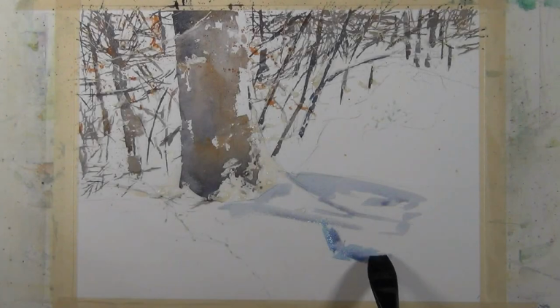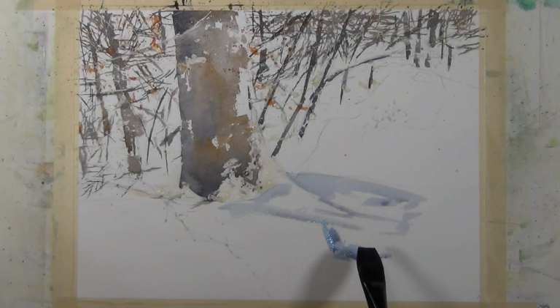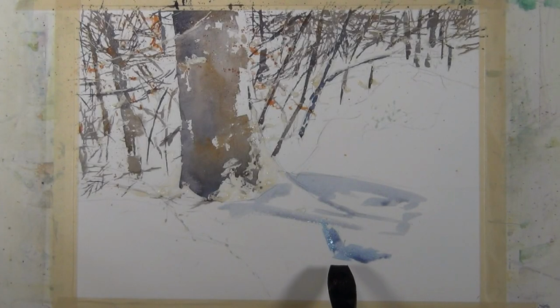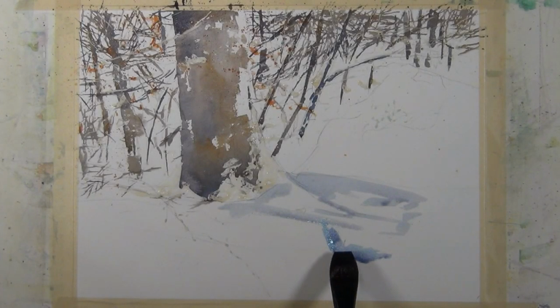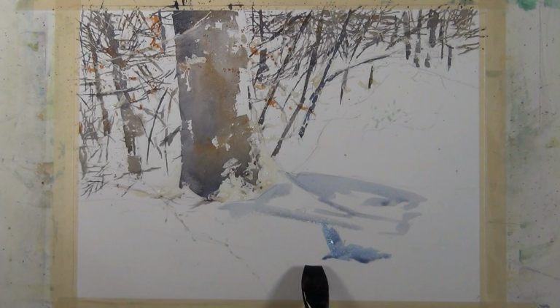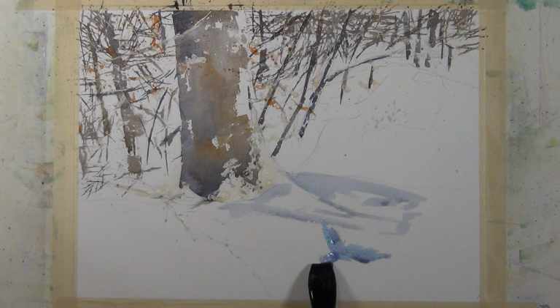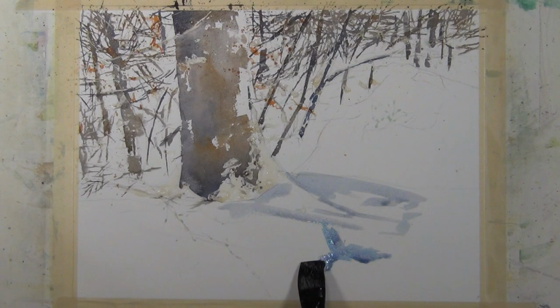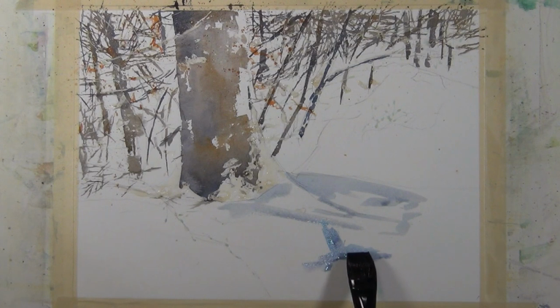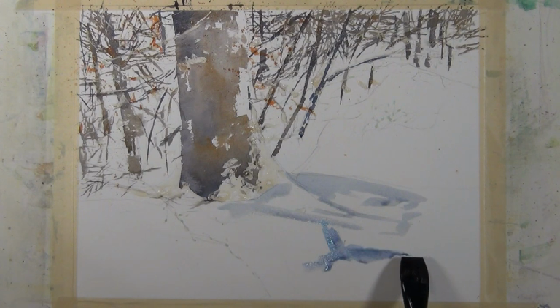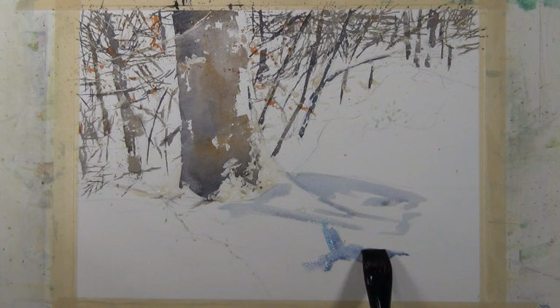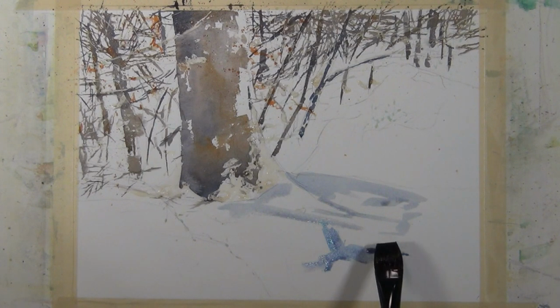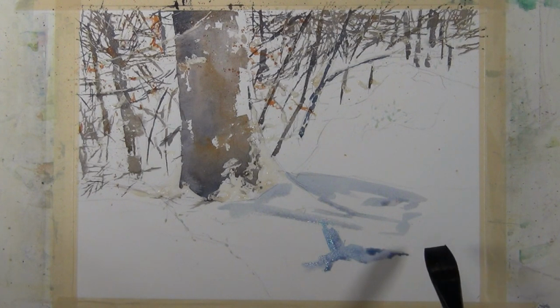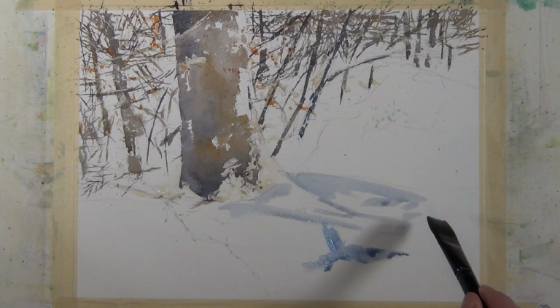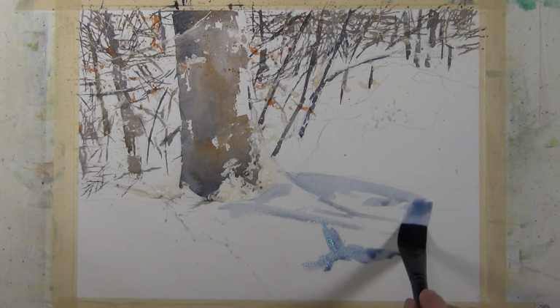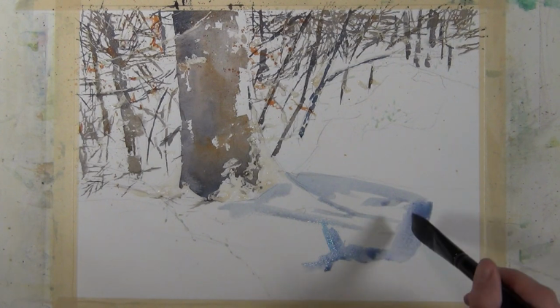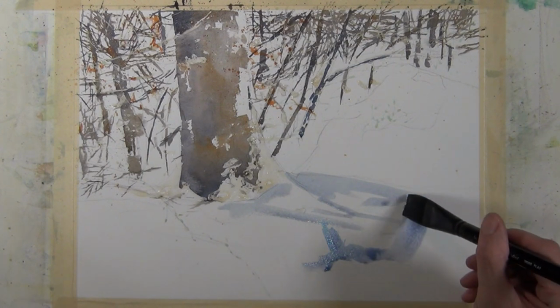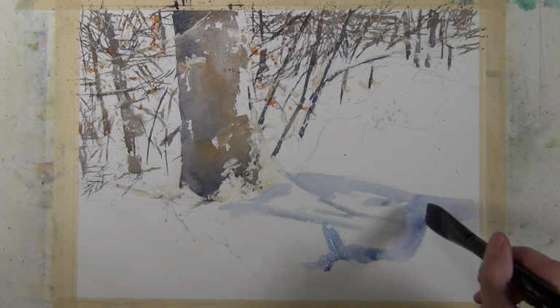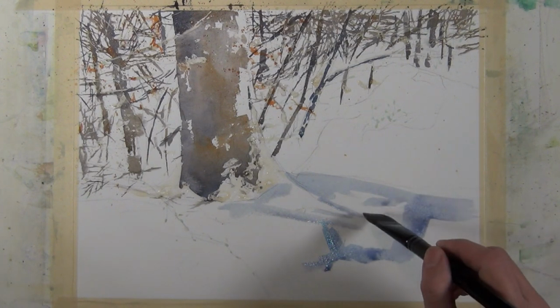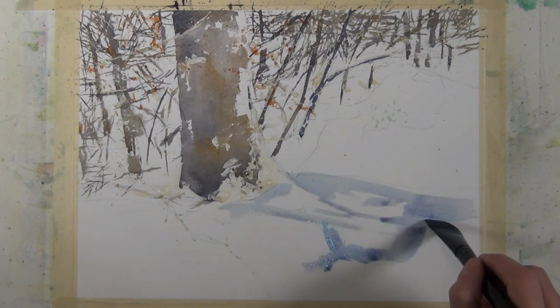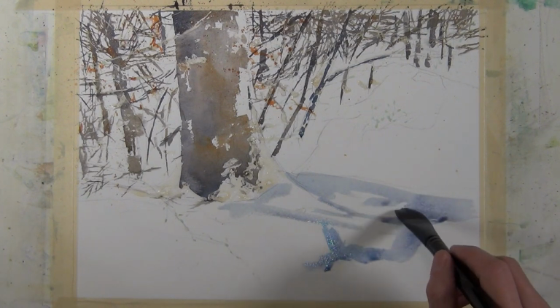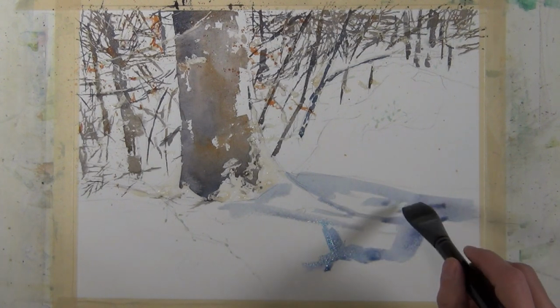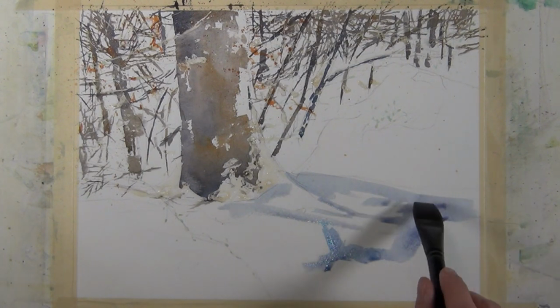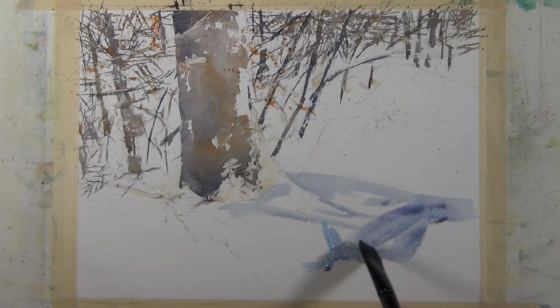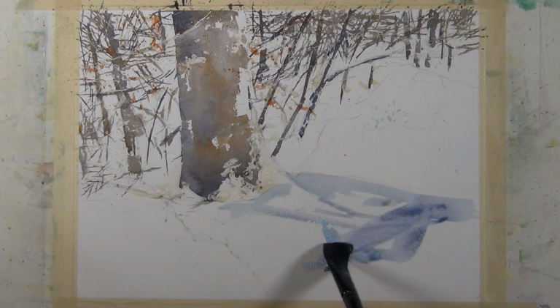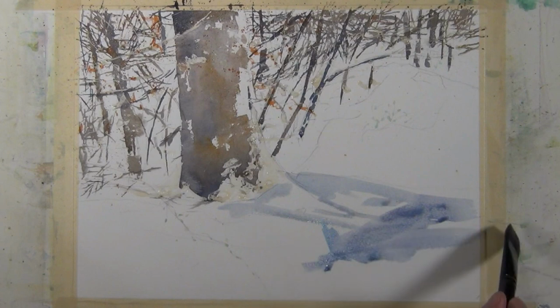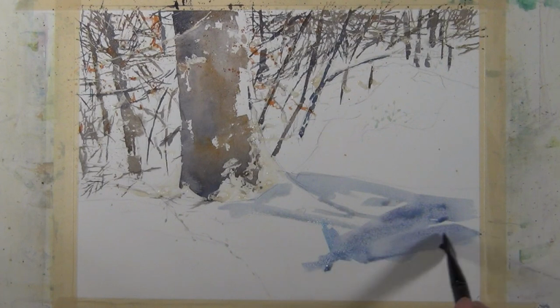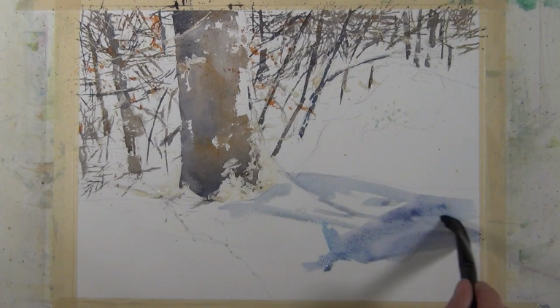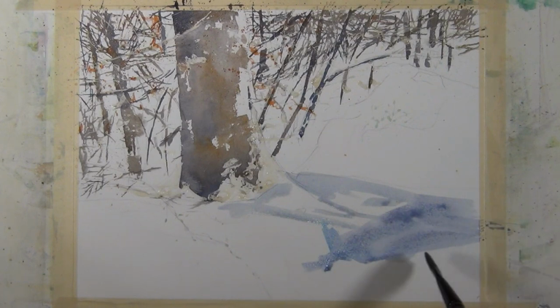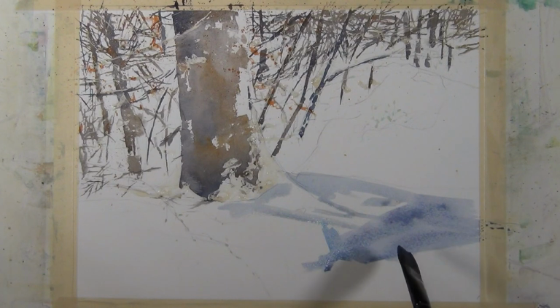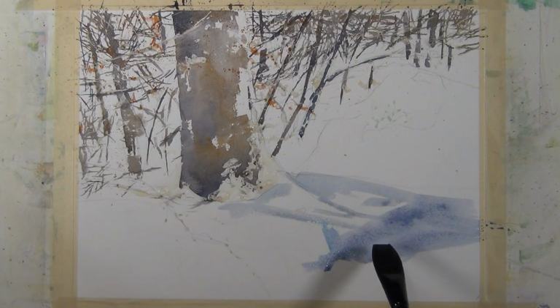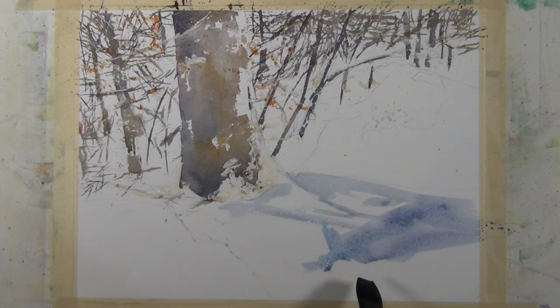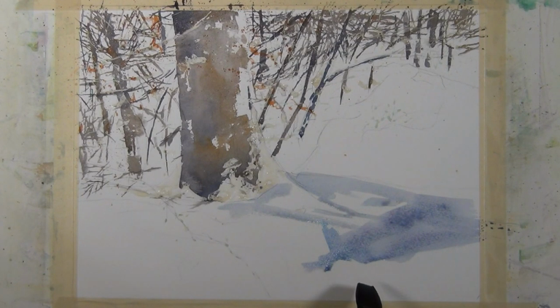Here I'm working on the same painting and using the same brush to give the suggestion of shadows in the snow. And you can see the nice coverage and expressive brush strokes that it's capable of.